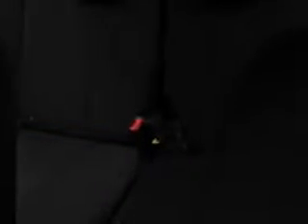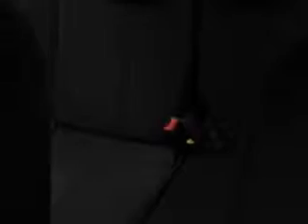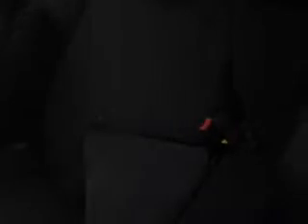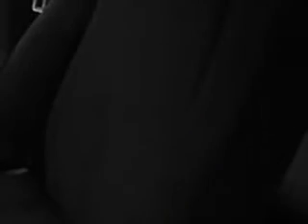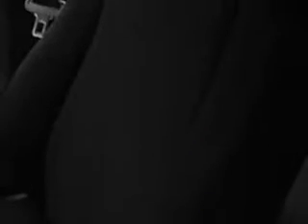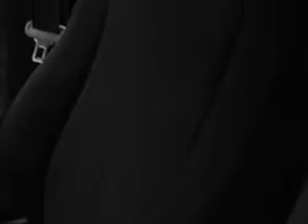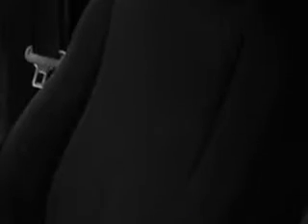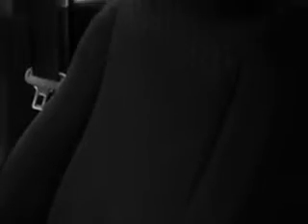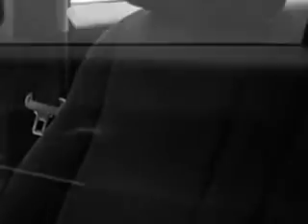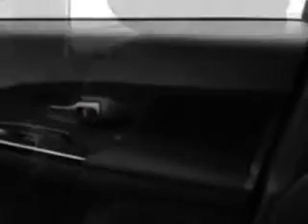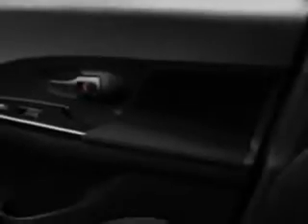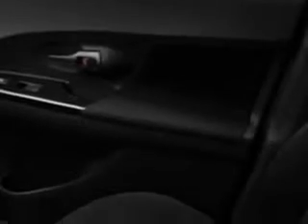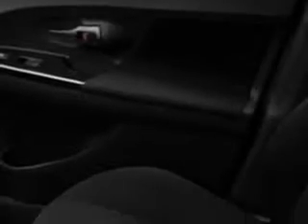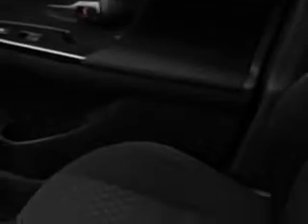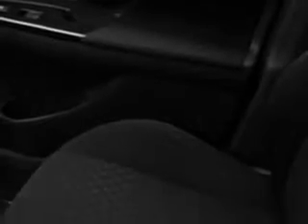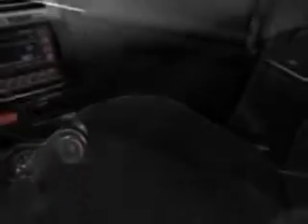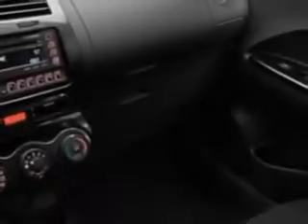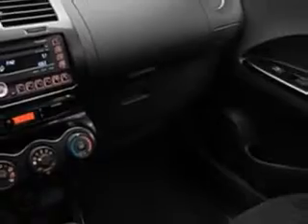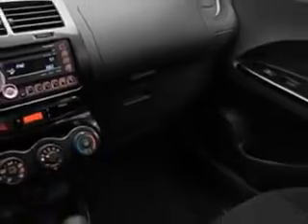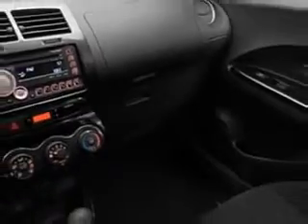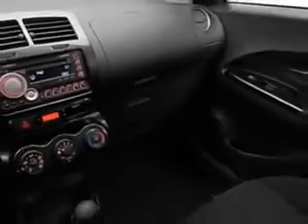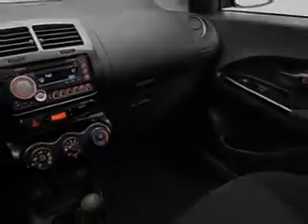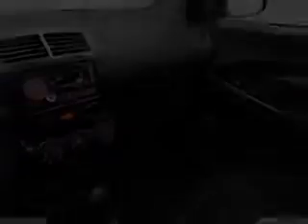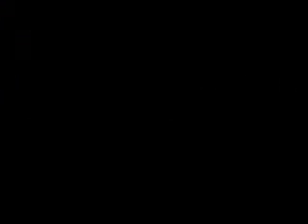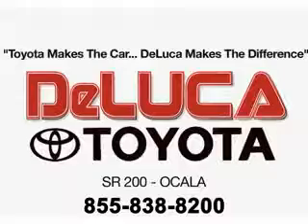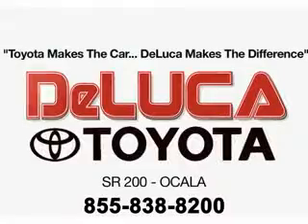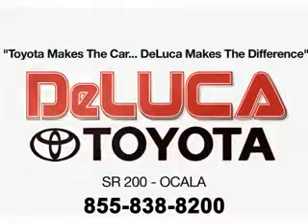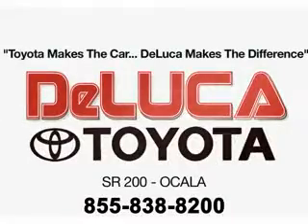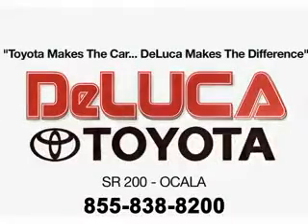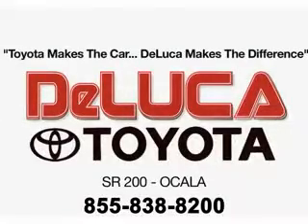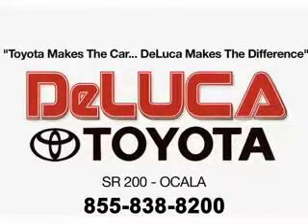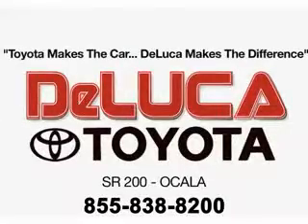You'll enjoy the drive in this 2010 Scion XD. See us at DeLuca Toyota today. Toyota makes the car. DeLuca makes the difference.